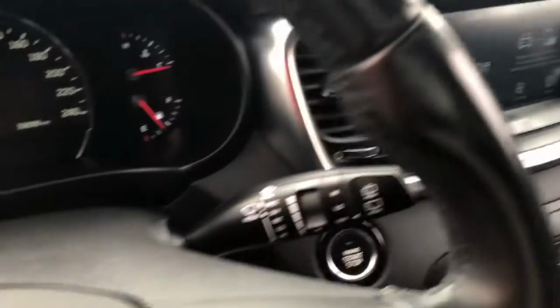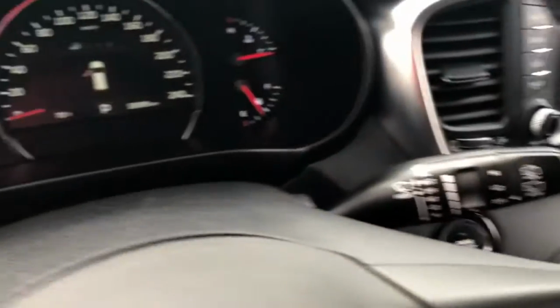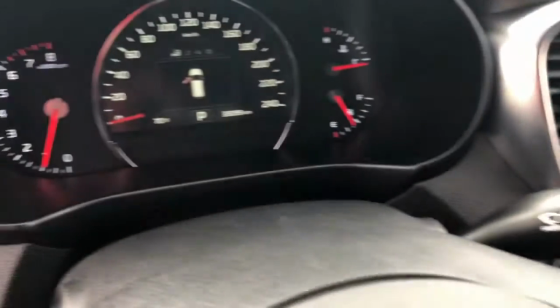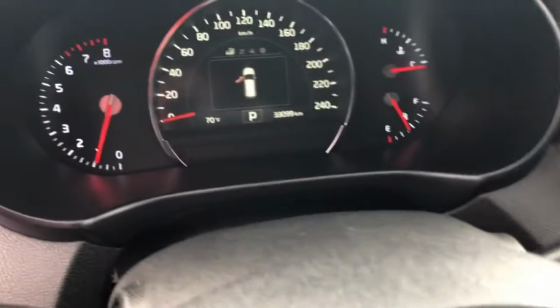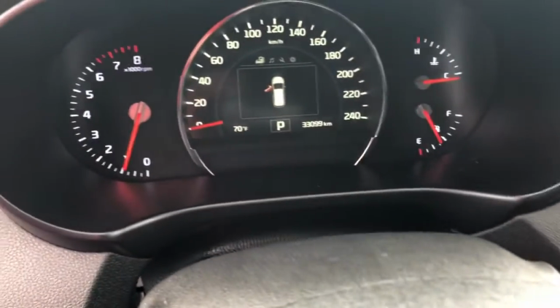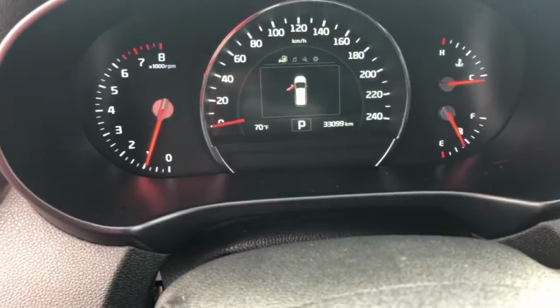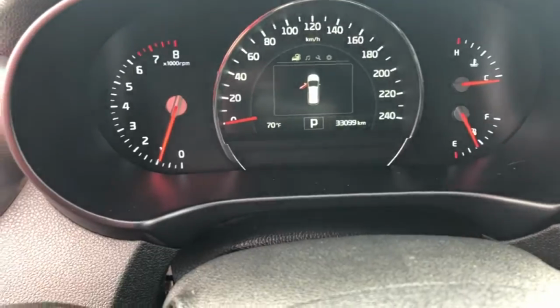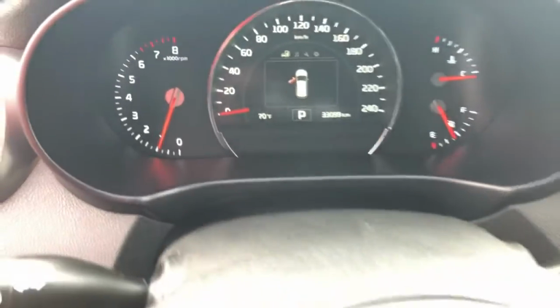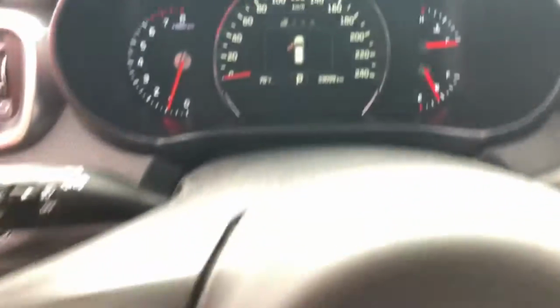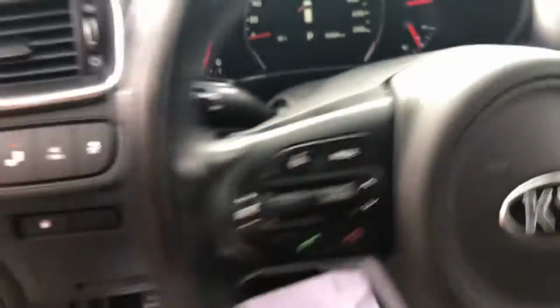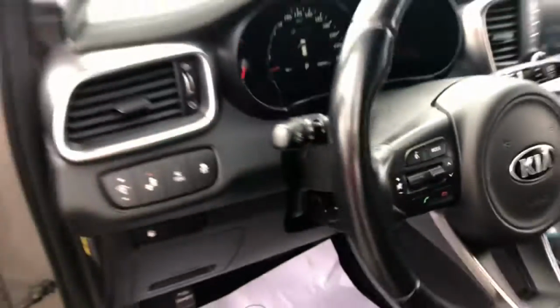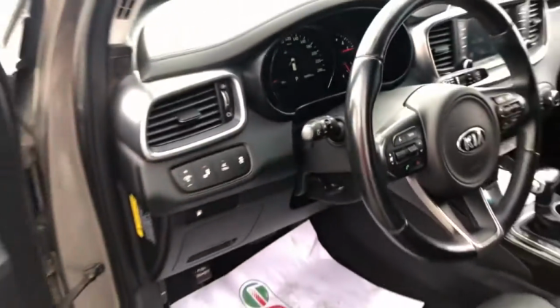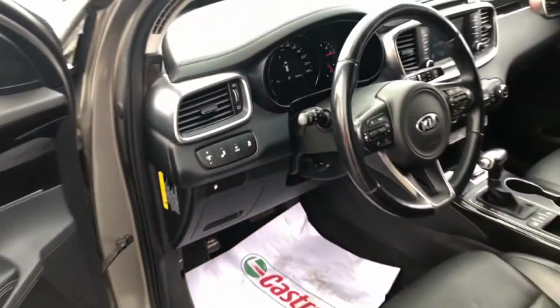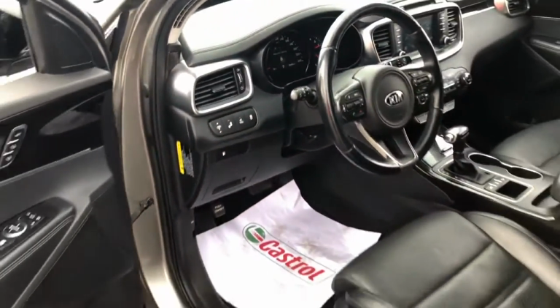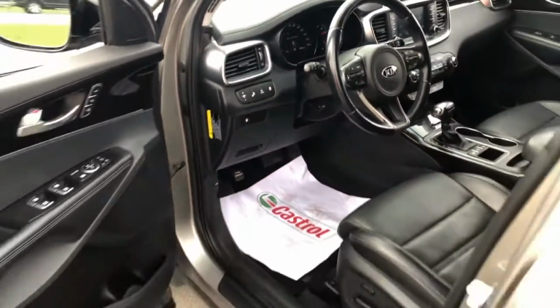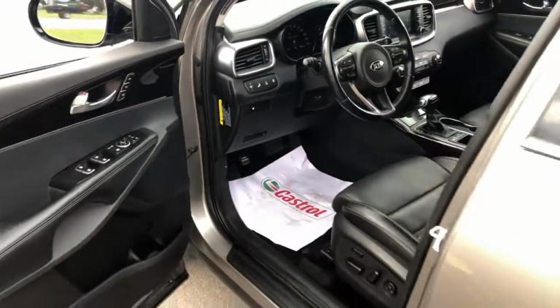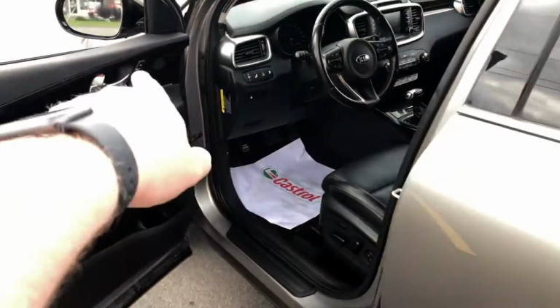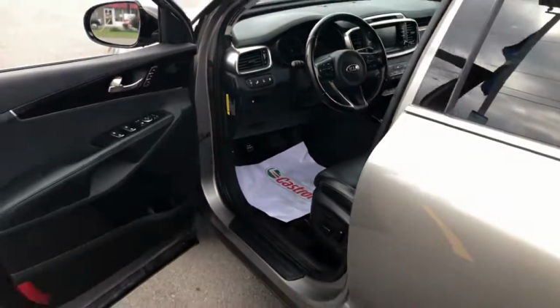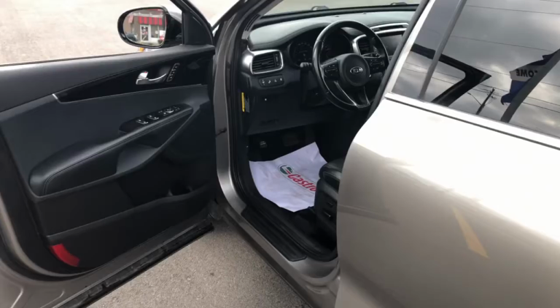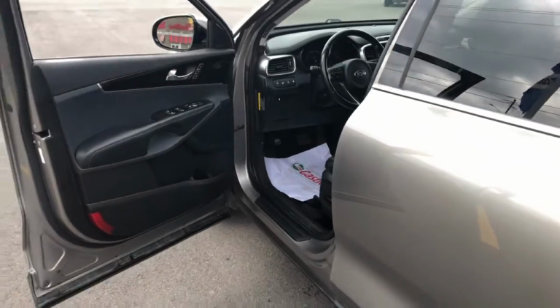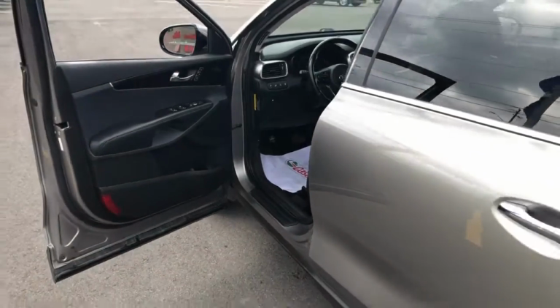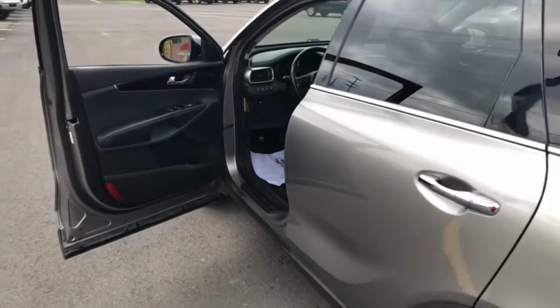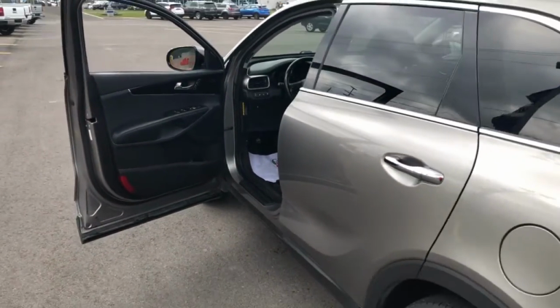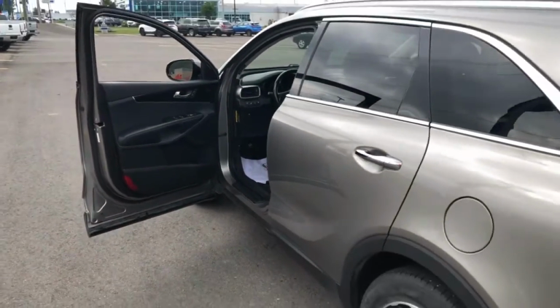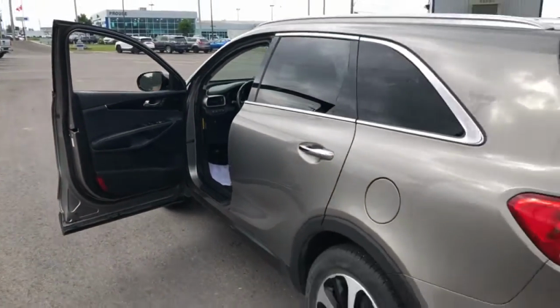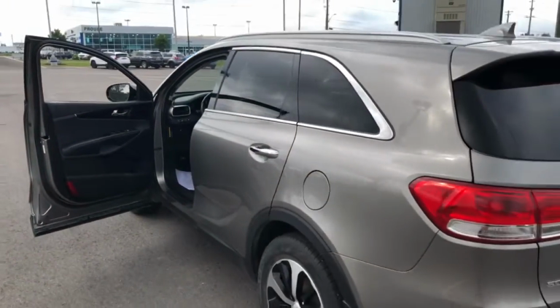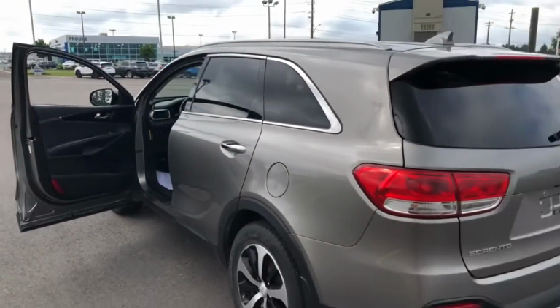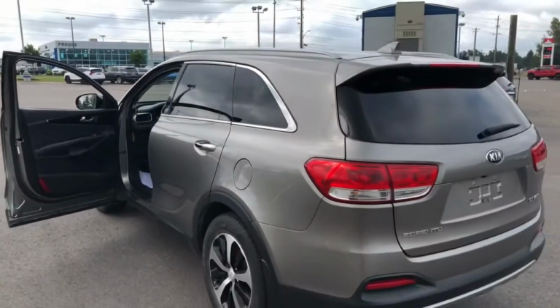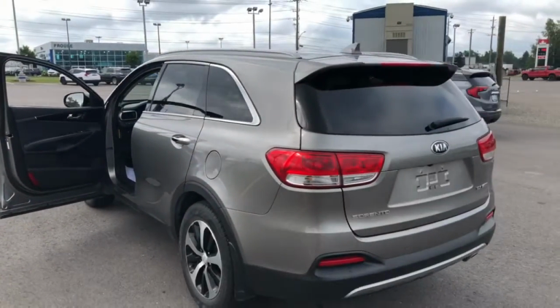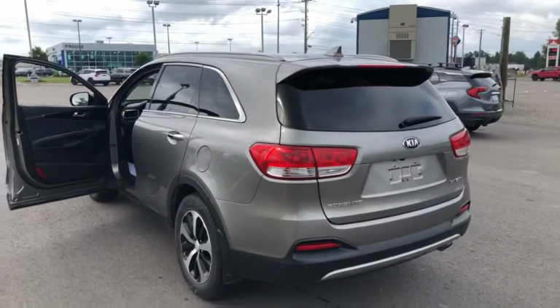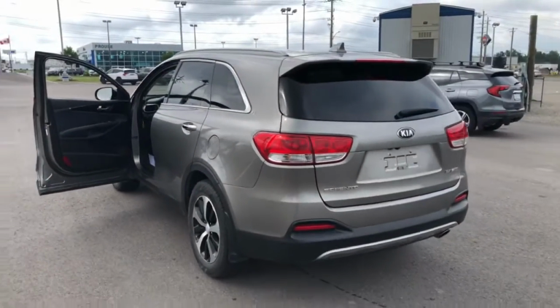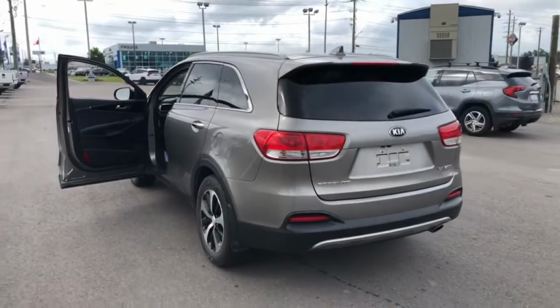Right now we're sitting at just over 33,000 kilometers, so not too bad in terms of the kilometers either. Memory seats even on this one also. So again, this is one you don't want to miss out on — stop by today and check it out before it's gone.